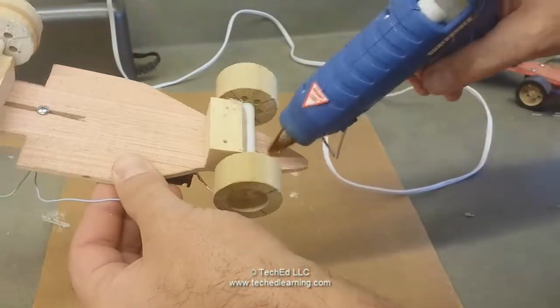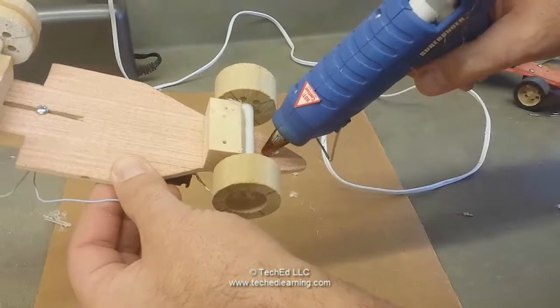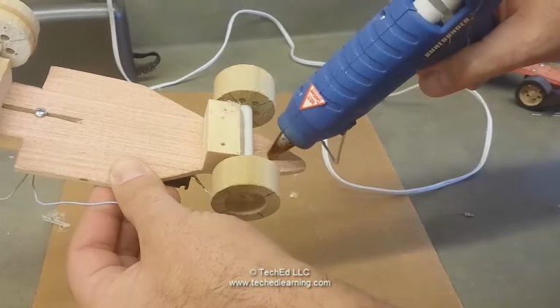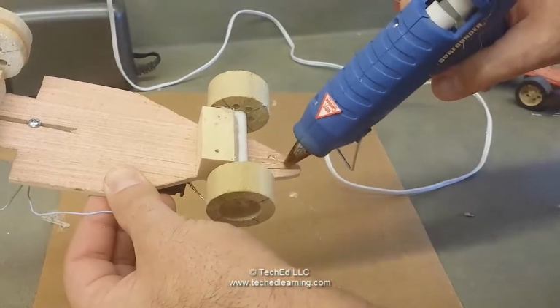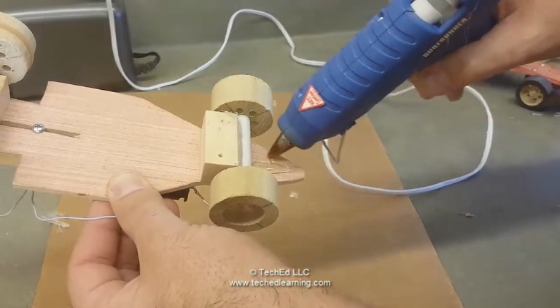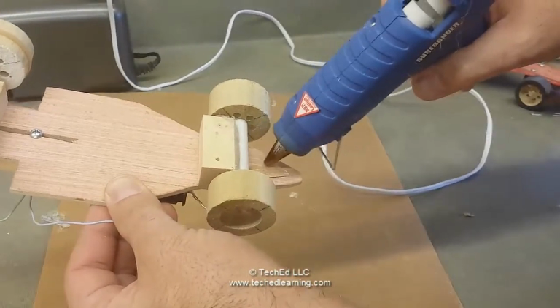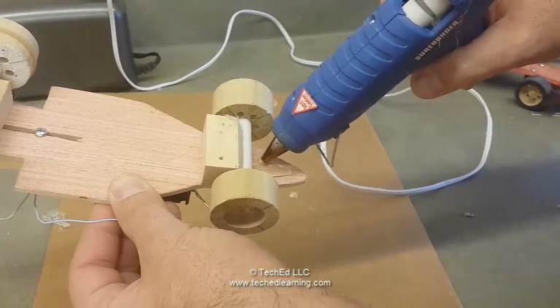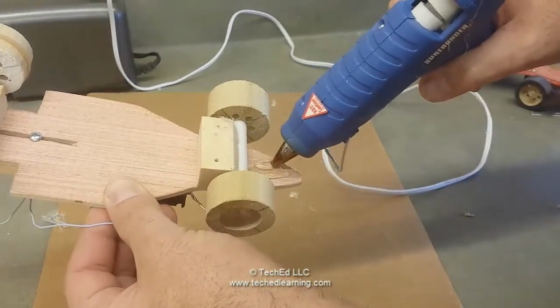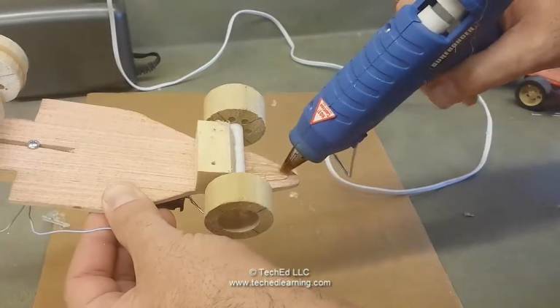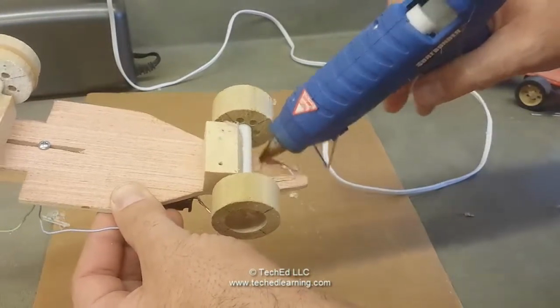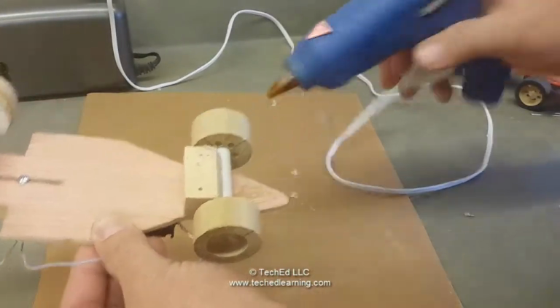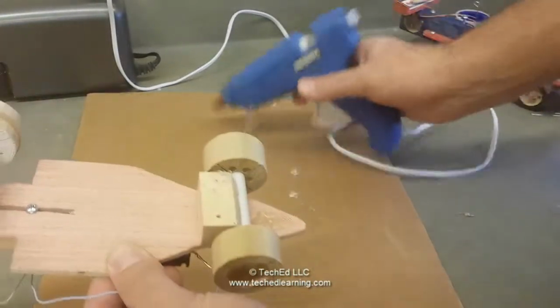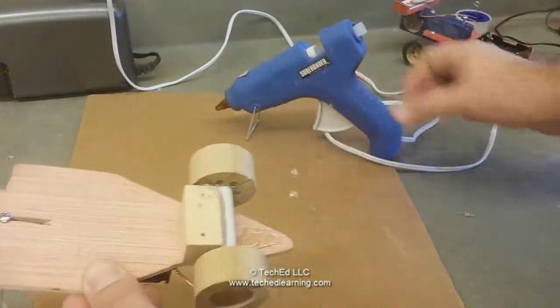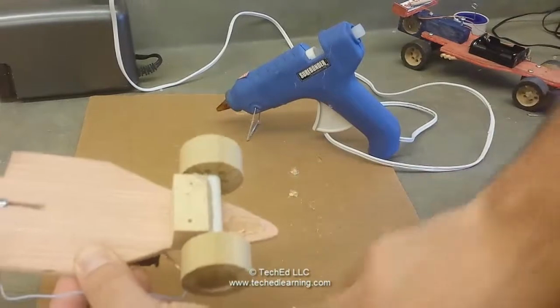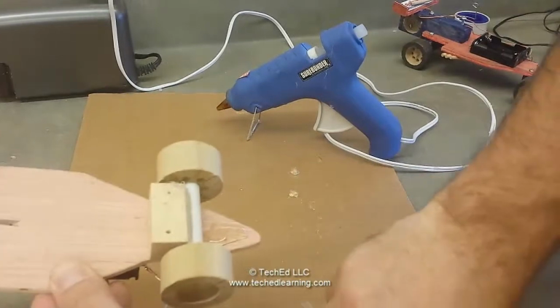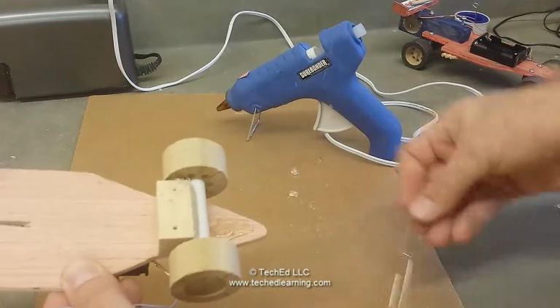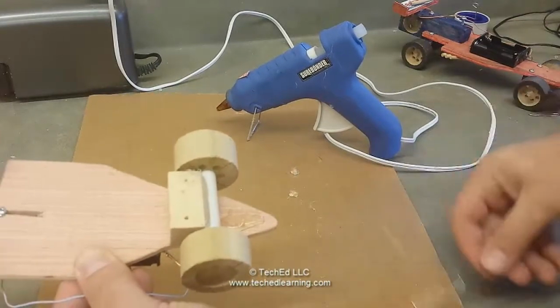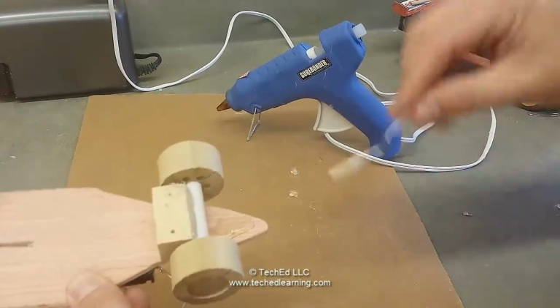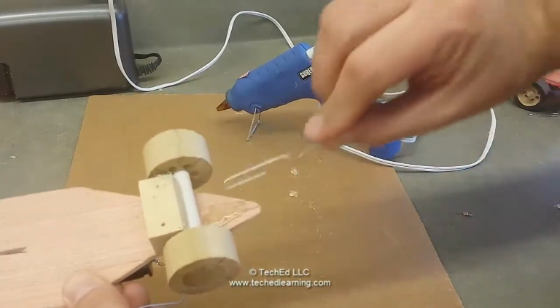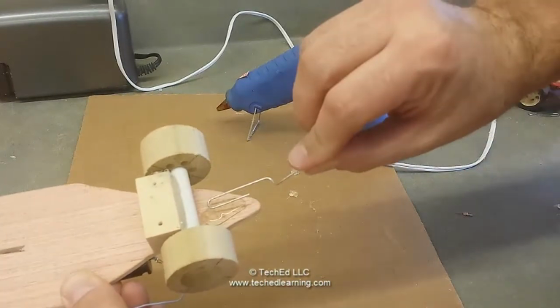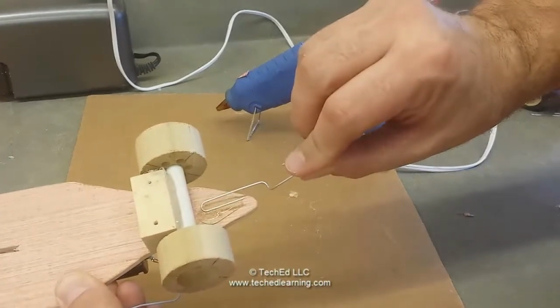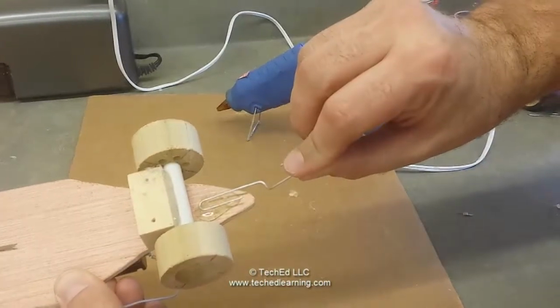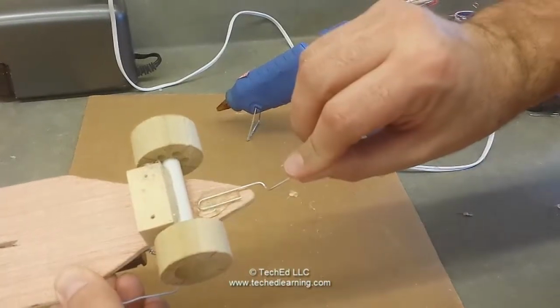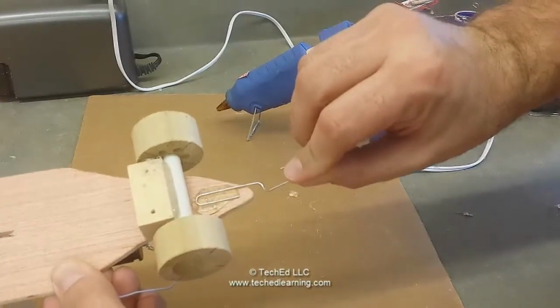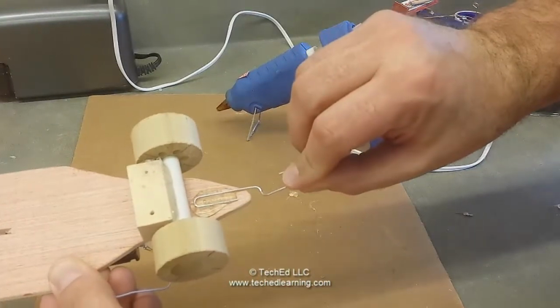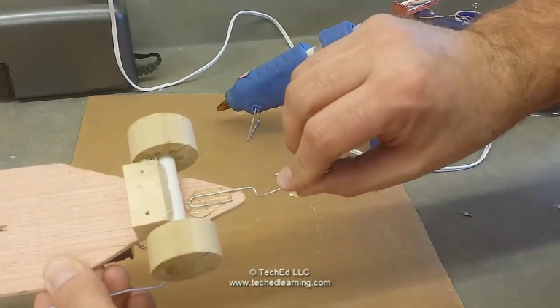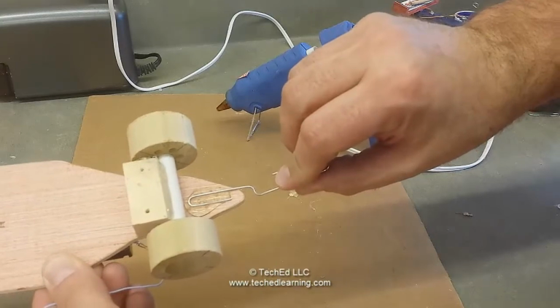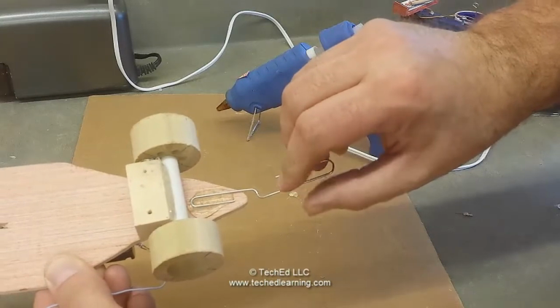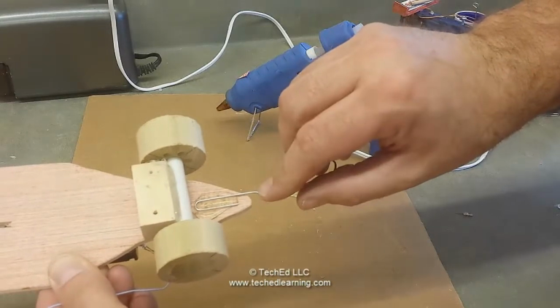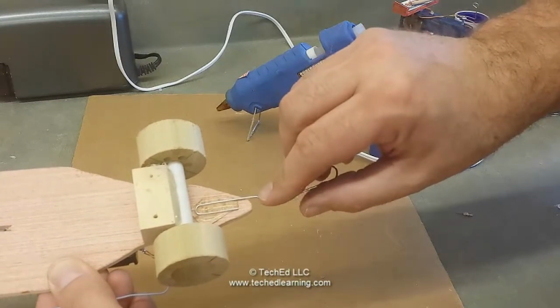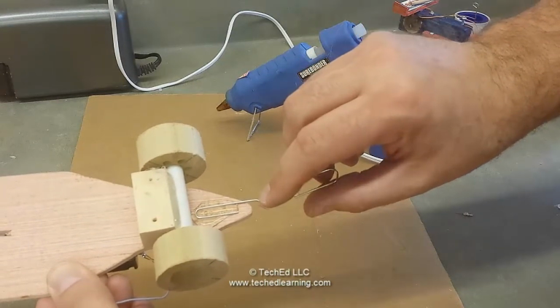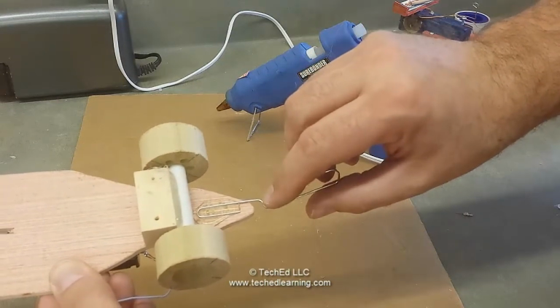You can use a decent amount of glue for this step. You don't want it coming off — you will be bending it a couple of times. Follow all your safety rules for using a glue gun, and then set the entire hook right inside that glue and let it dry.